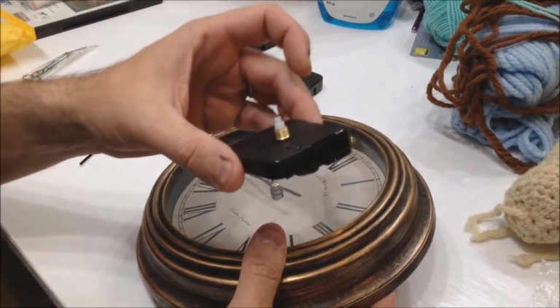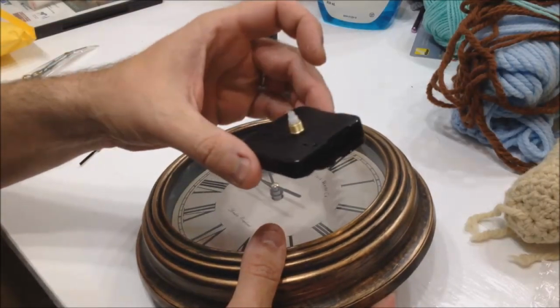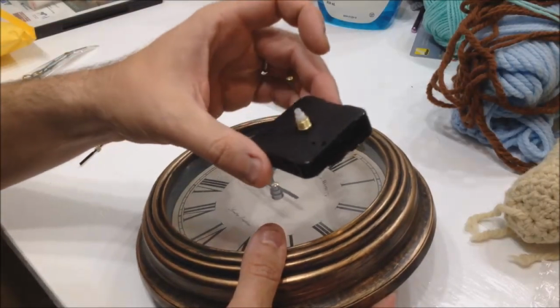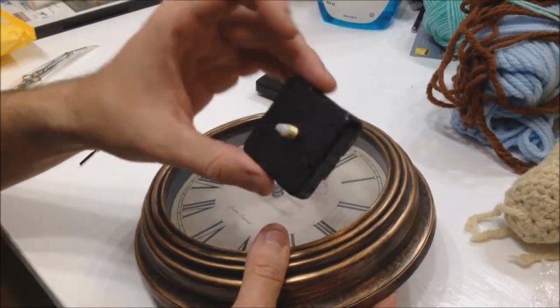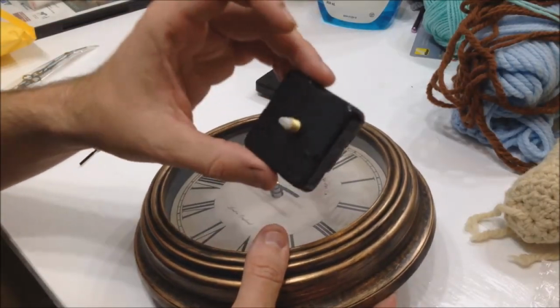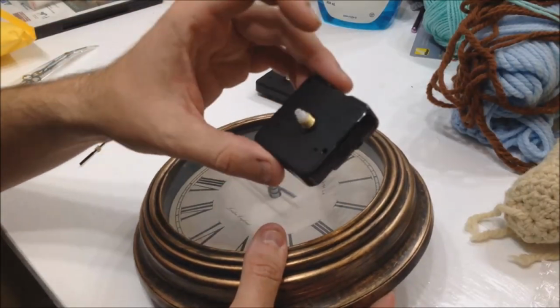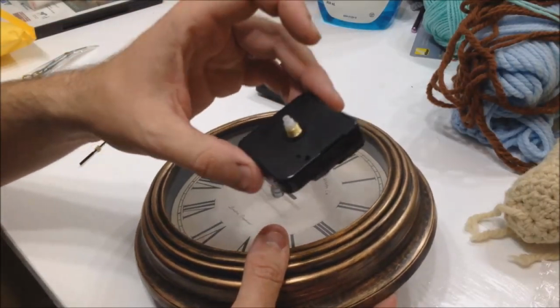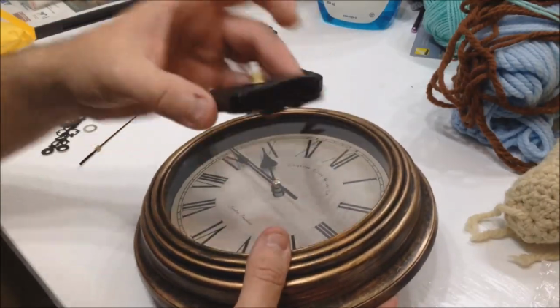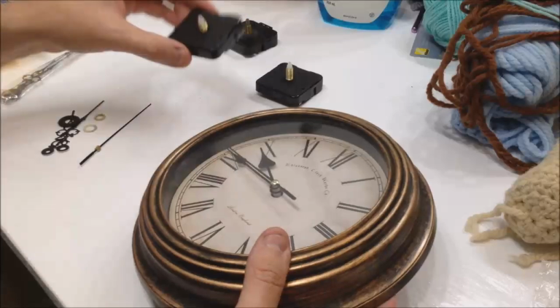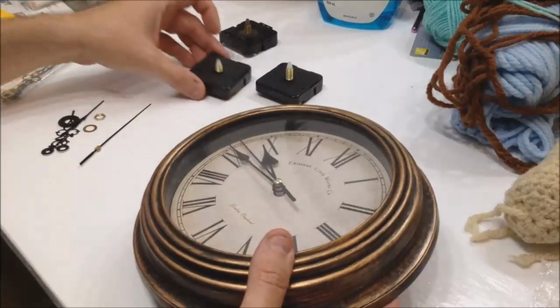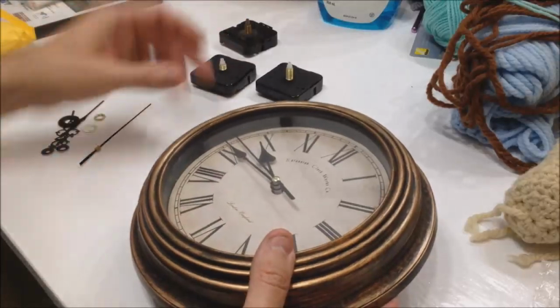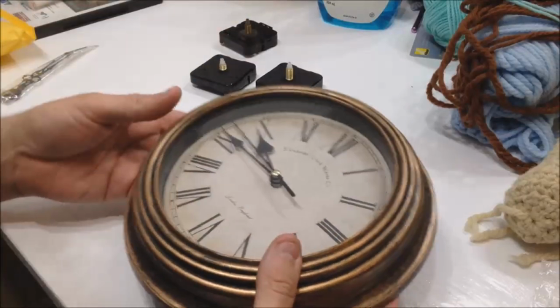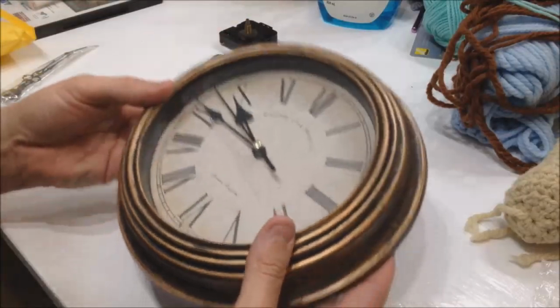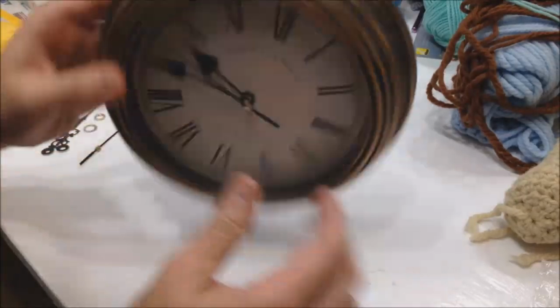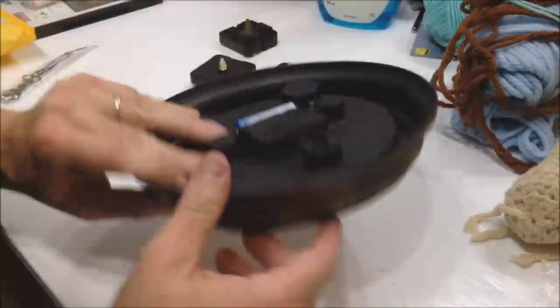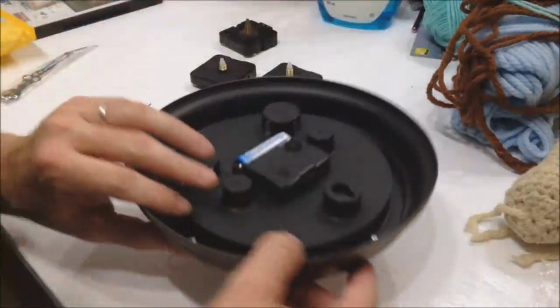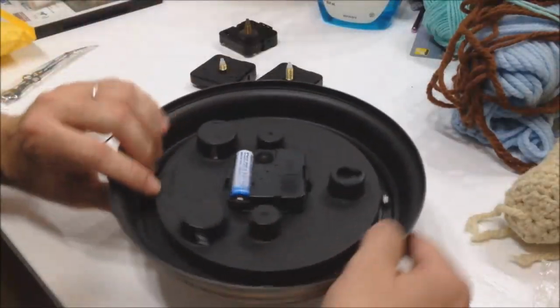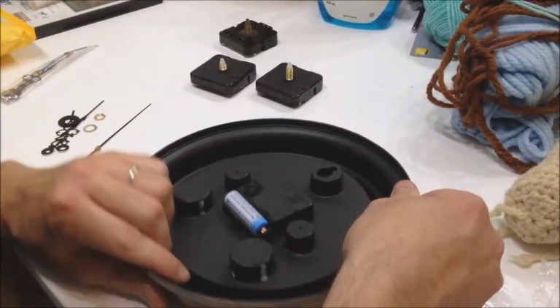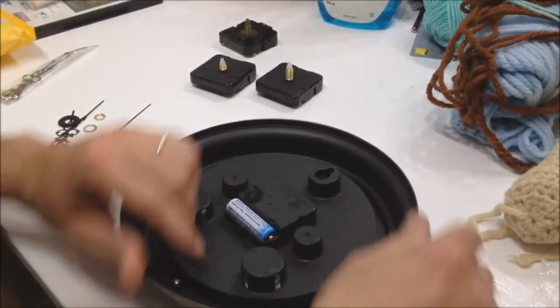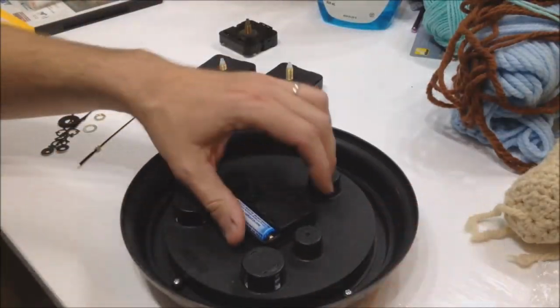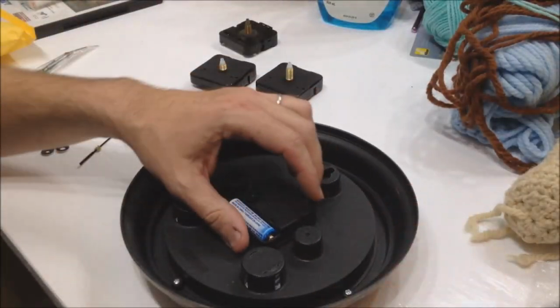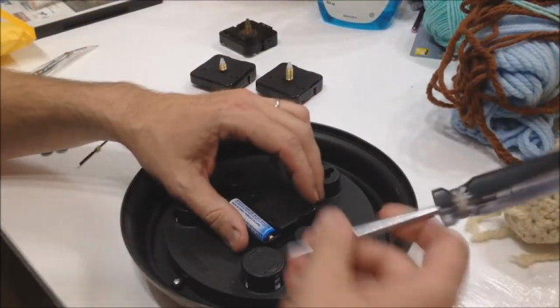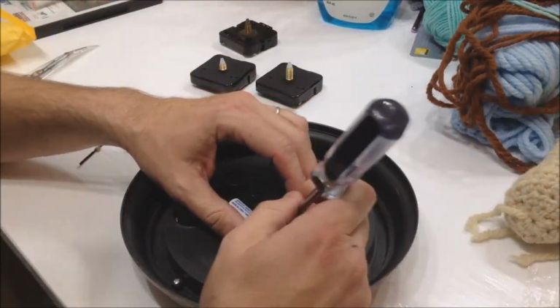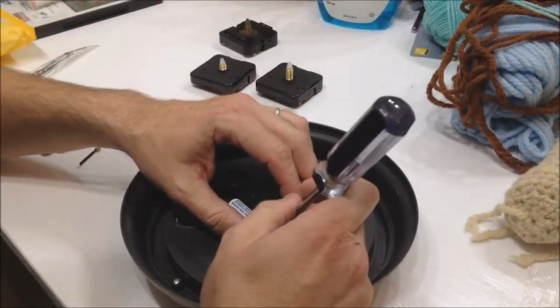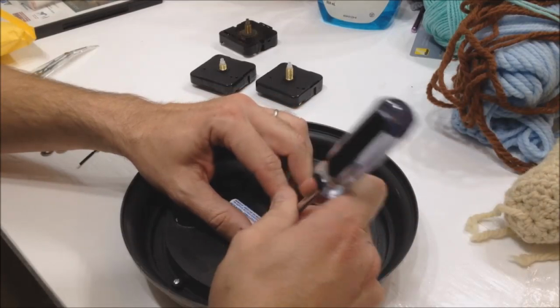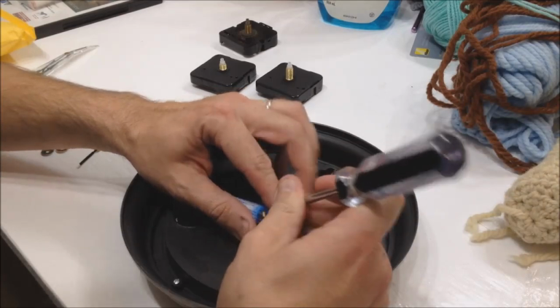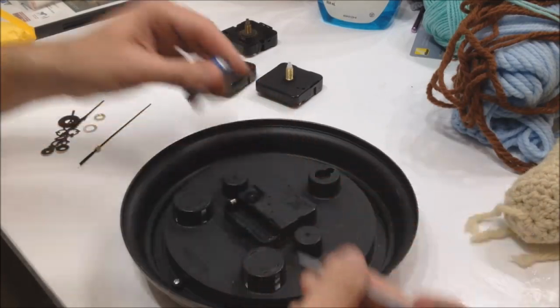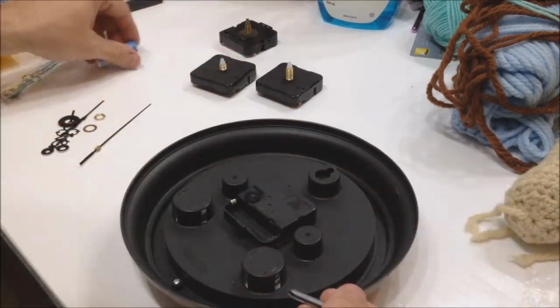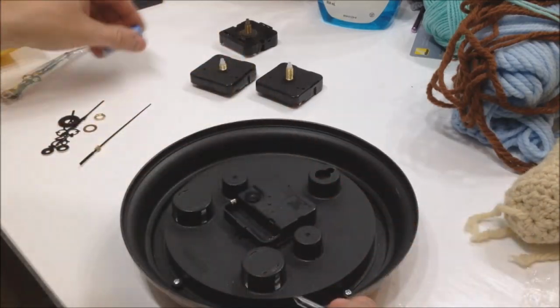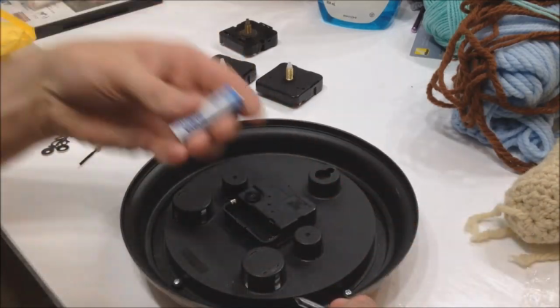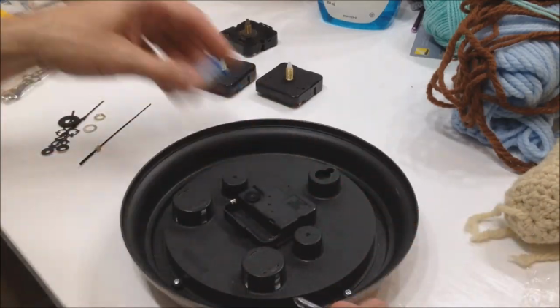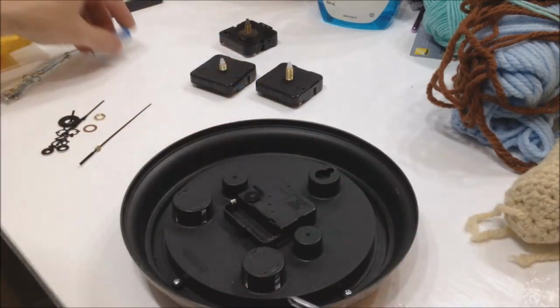This video is just how to convert your clock from one of these ticking movements to a silent one. These run for about a dollar or two on eBay with free shipping from China, so expect to wait a month to get them, but once they're in, it's worth the wait.